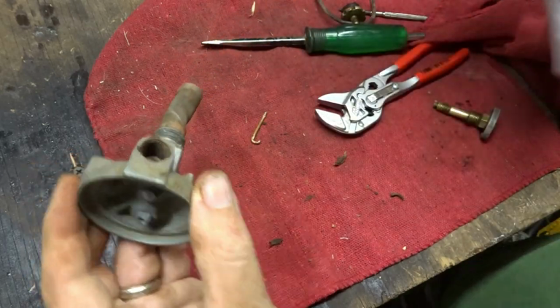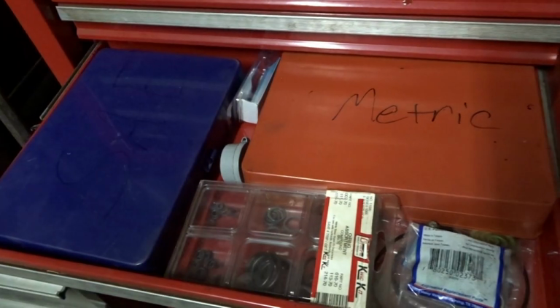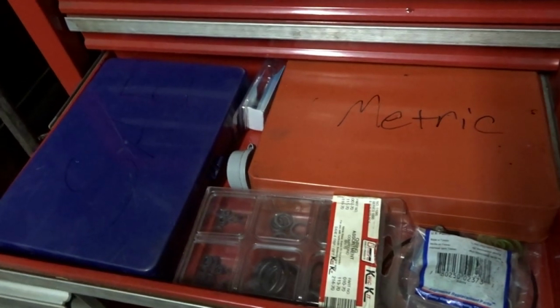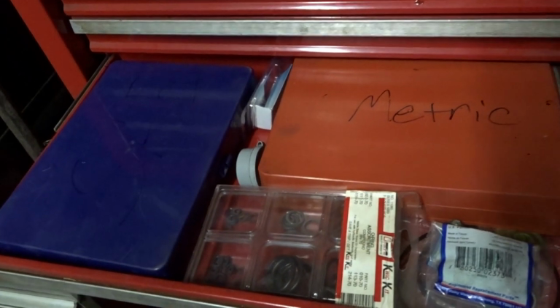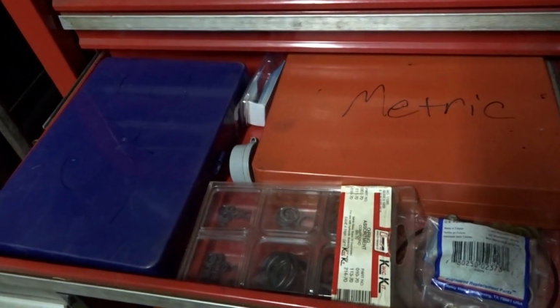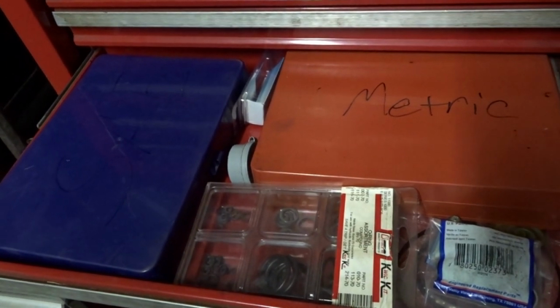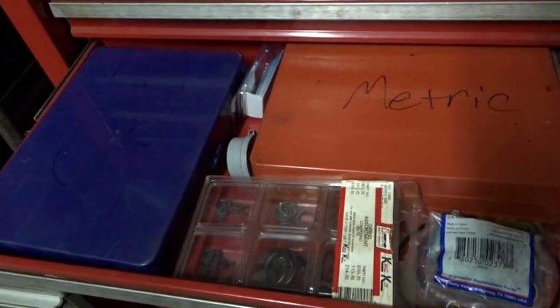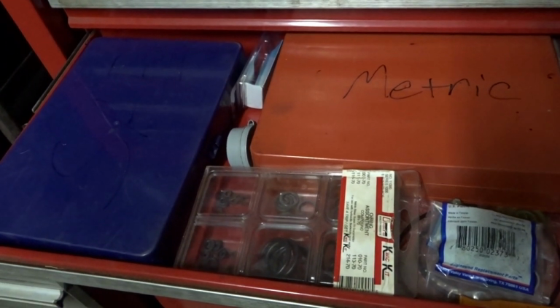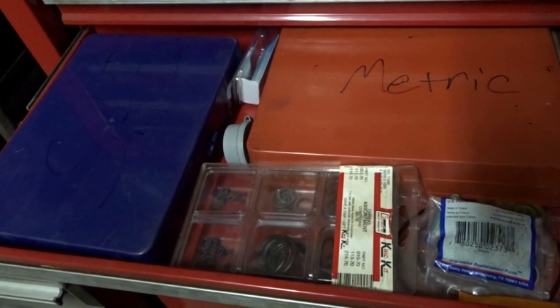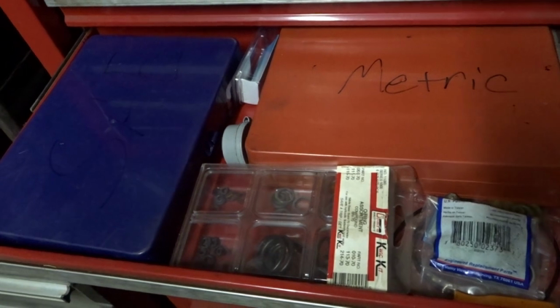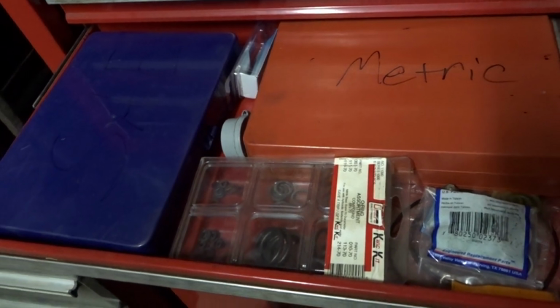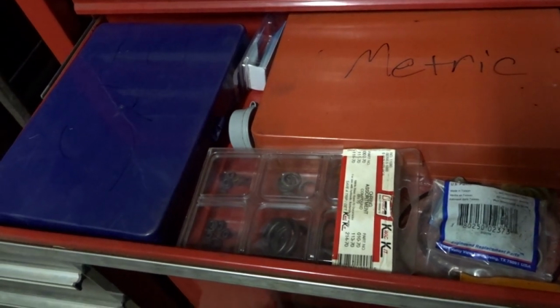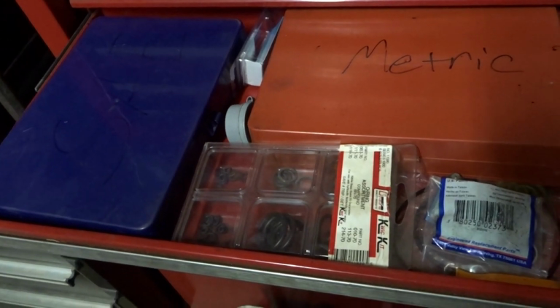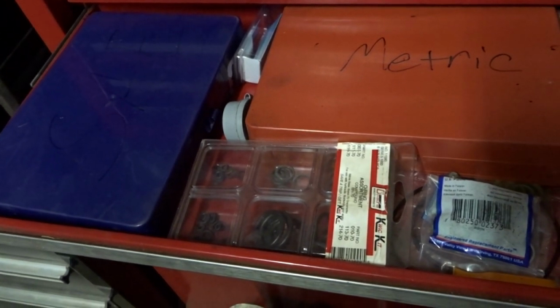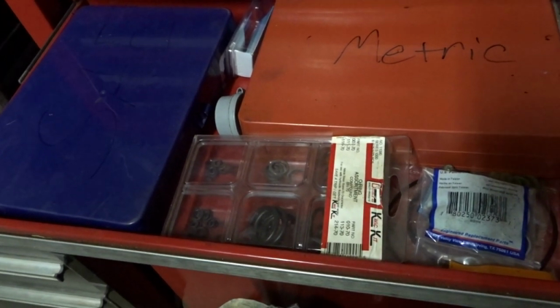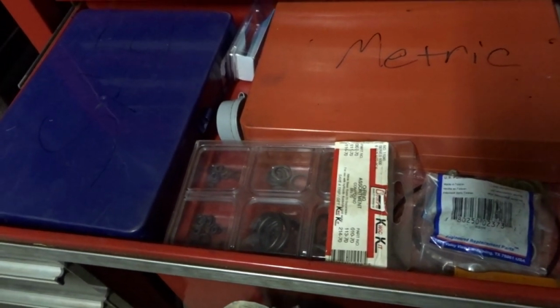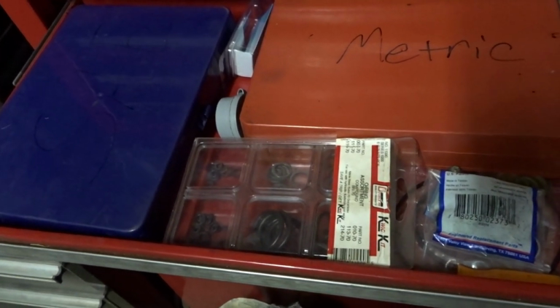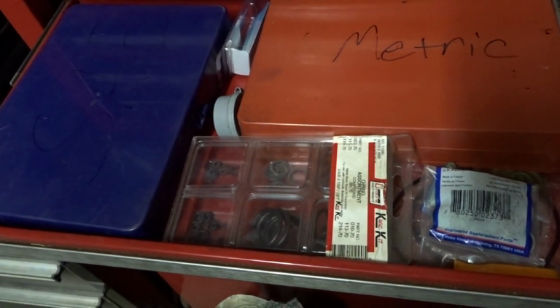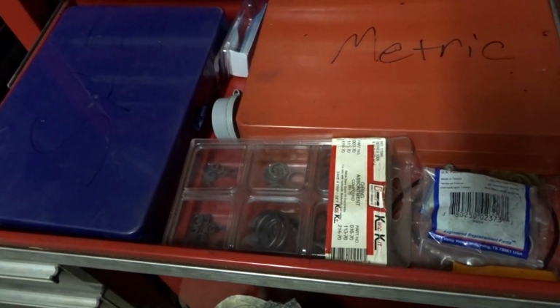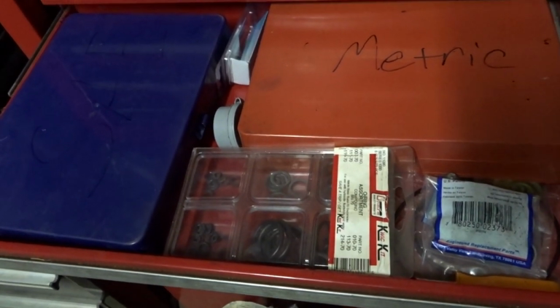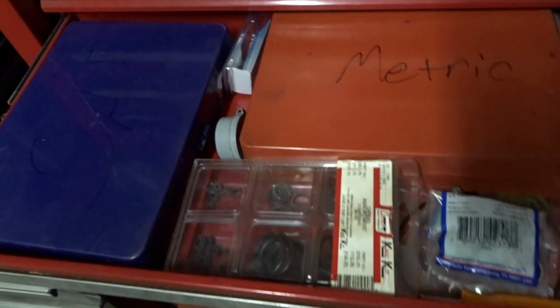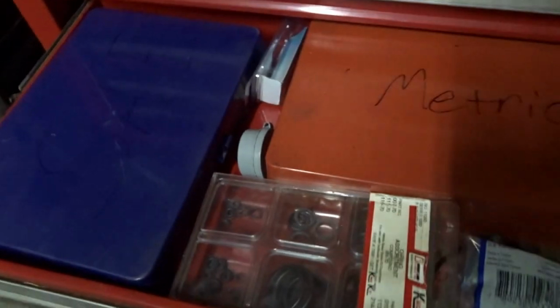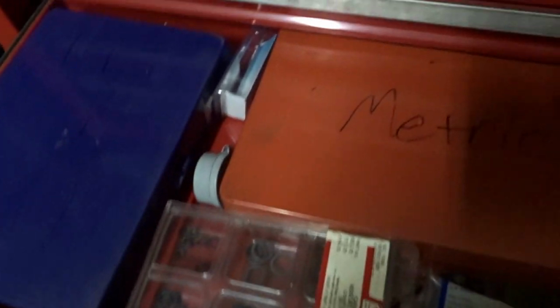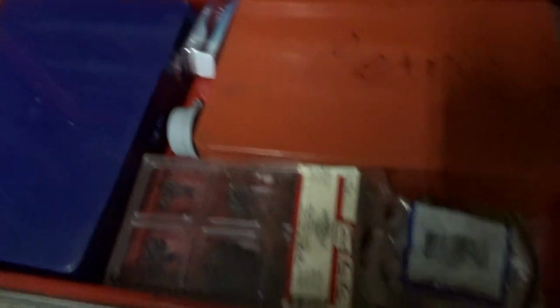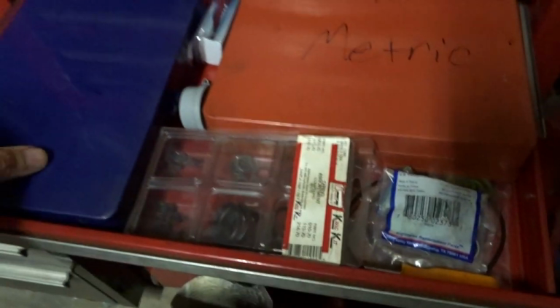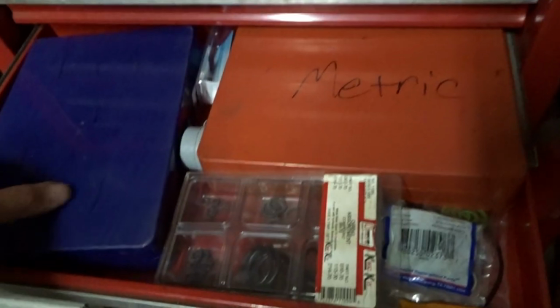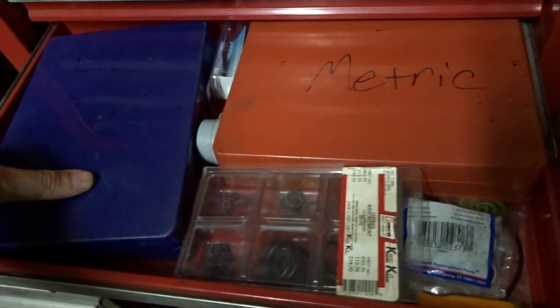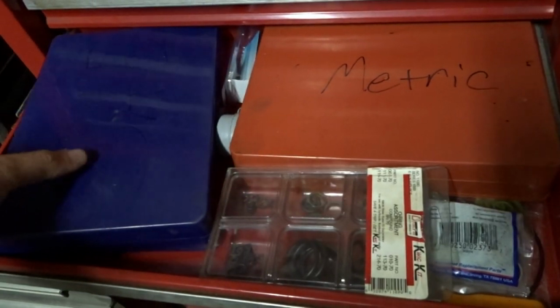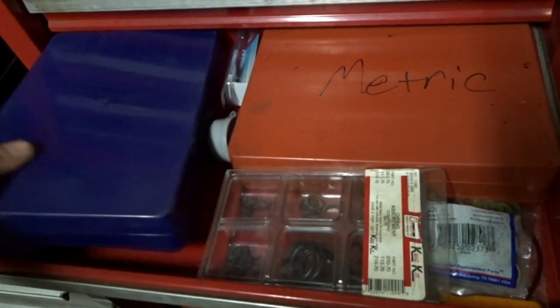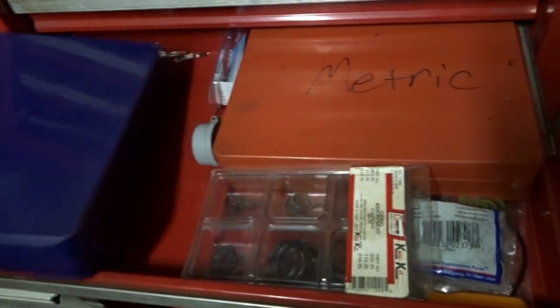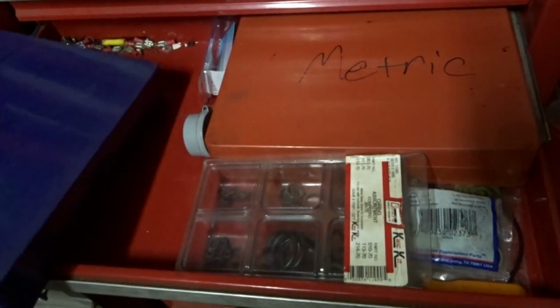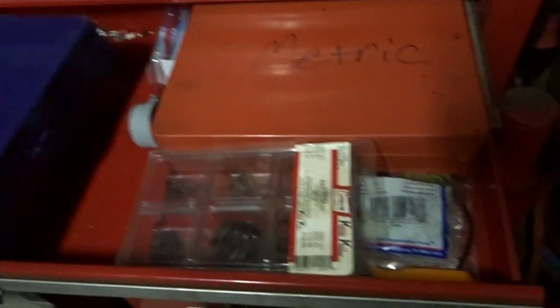I'm going to take some carburetor cleaner outside and spray it around to see how clean I can get it. This little section got deleted somehow or didn't record — I'm not sure what happened. Anyway, I wanted to go over the importance of having sets of o-rings.